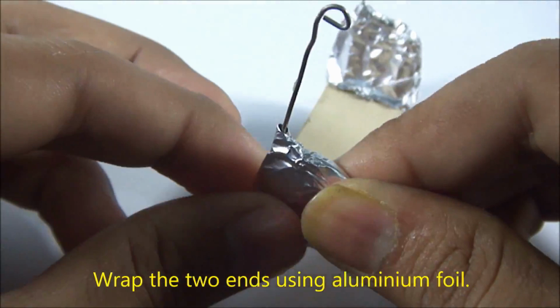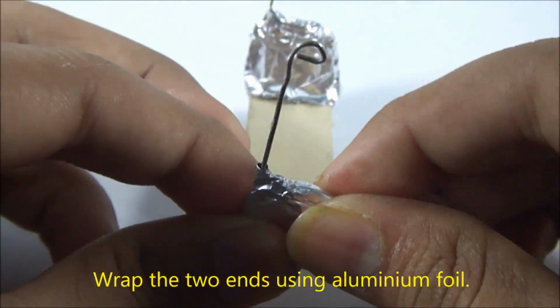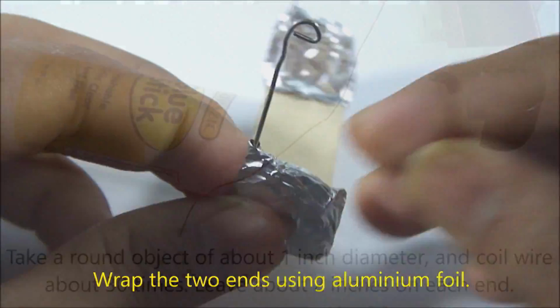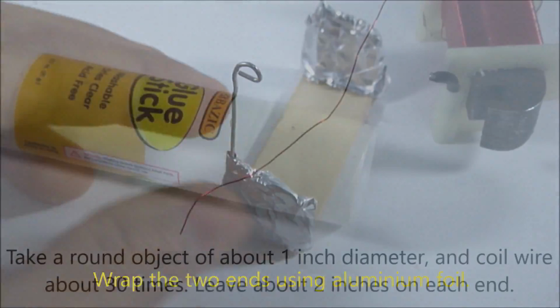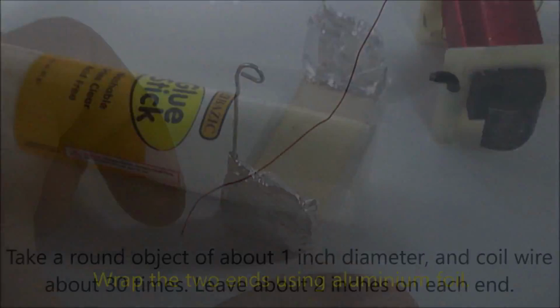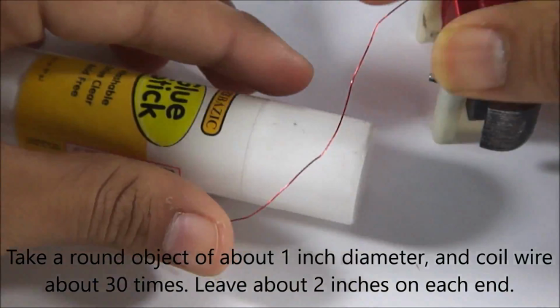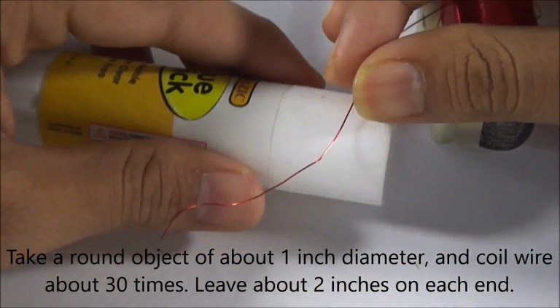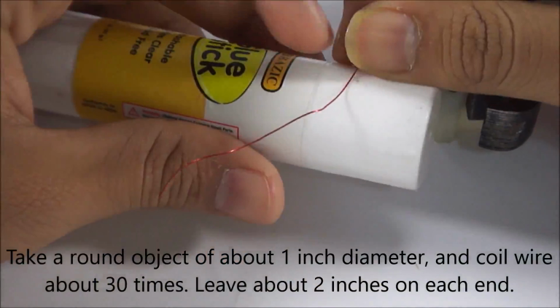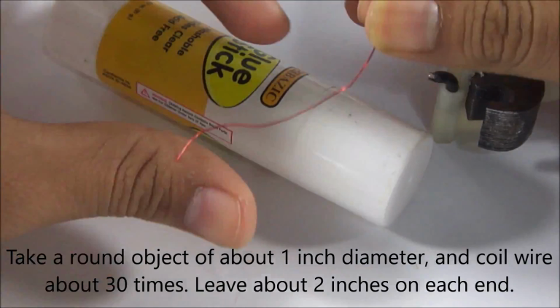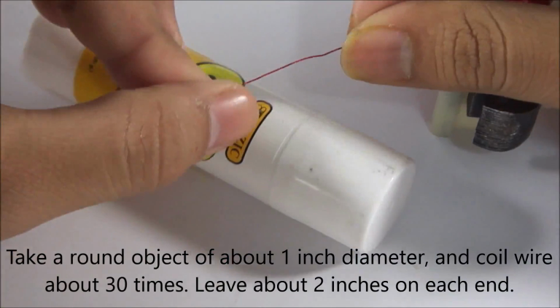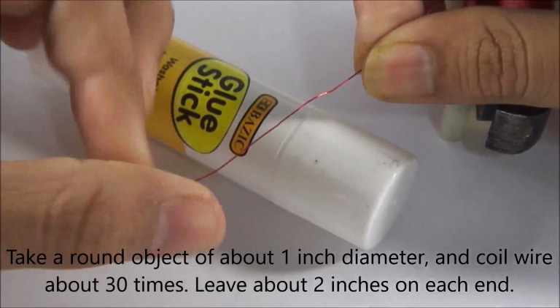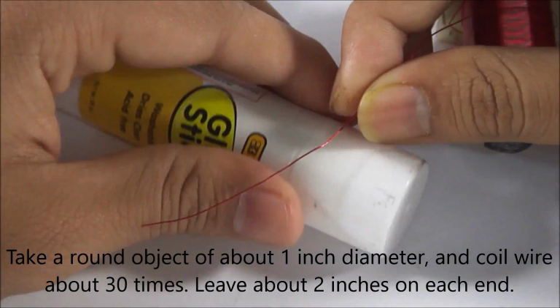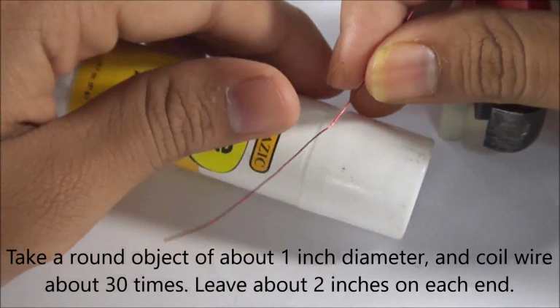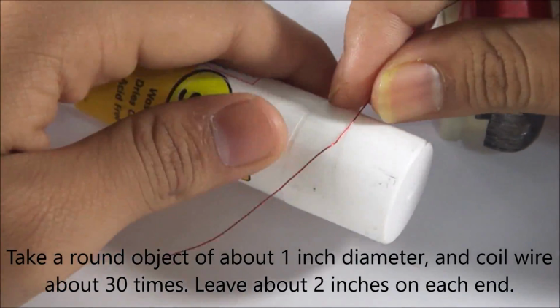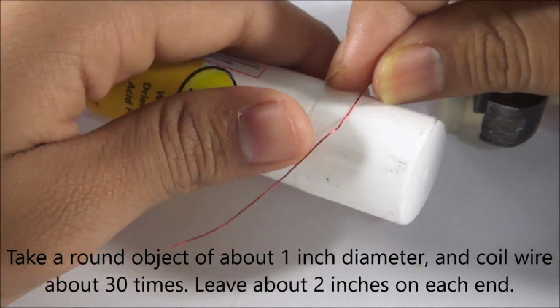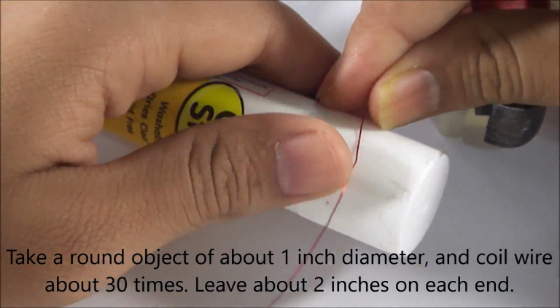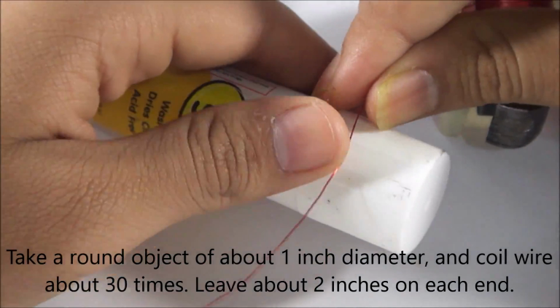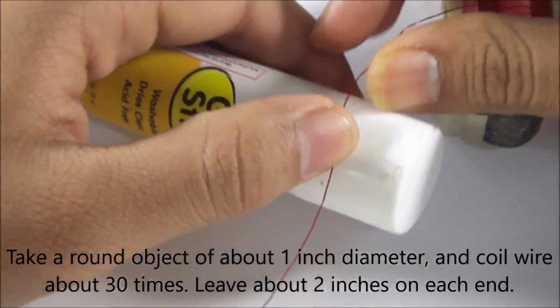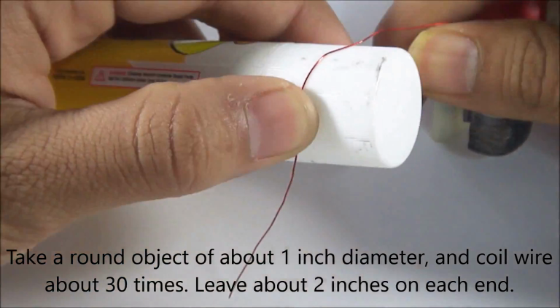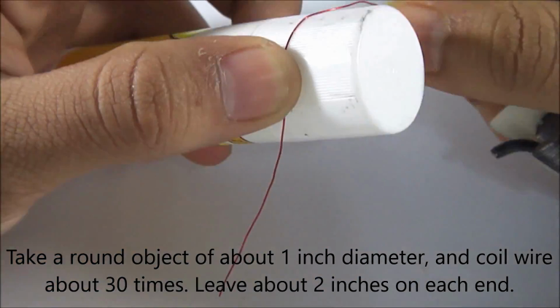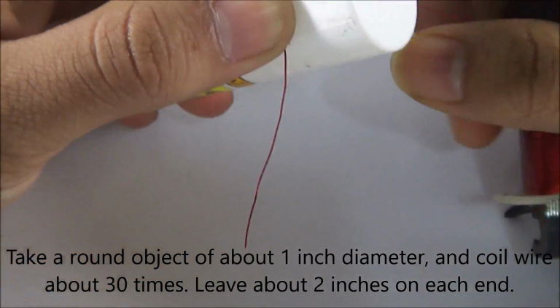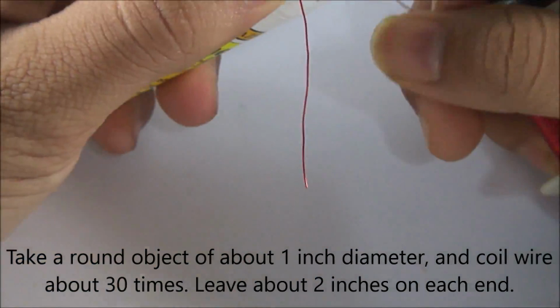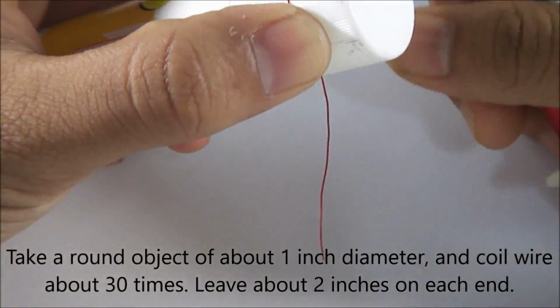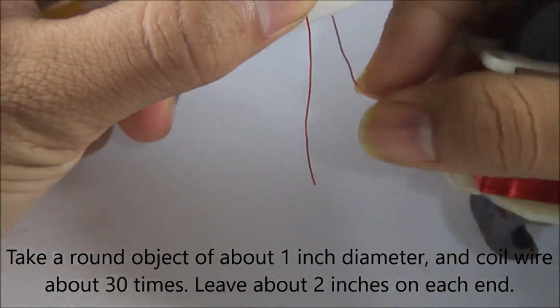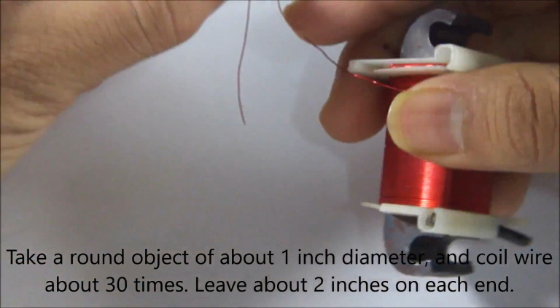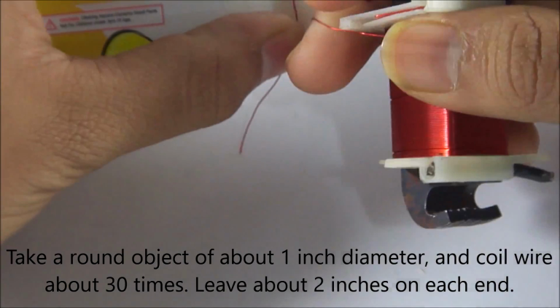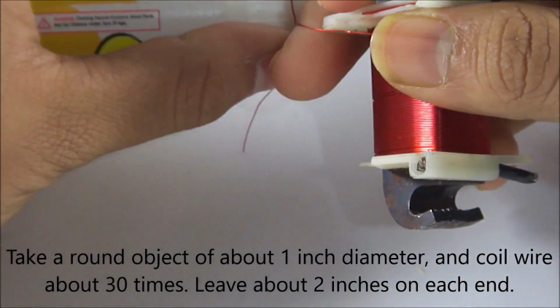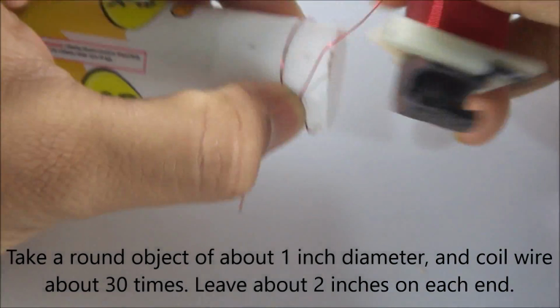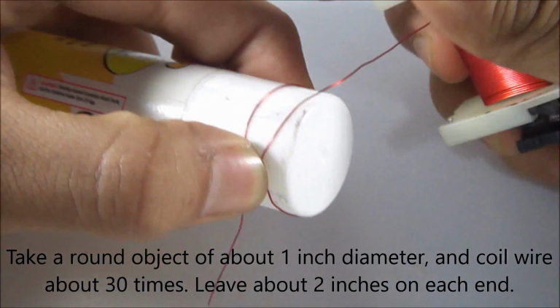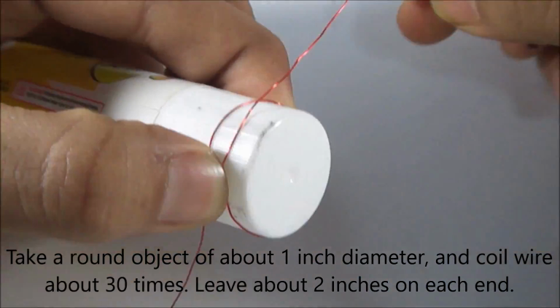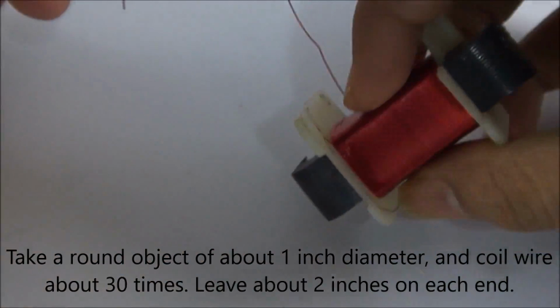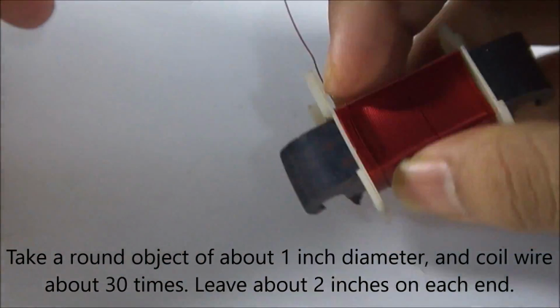Now take something round that has a diameter of about 1 inch and start to coil wire around it. Coil the wire about 30 times.